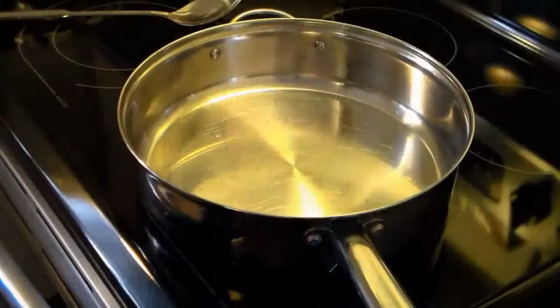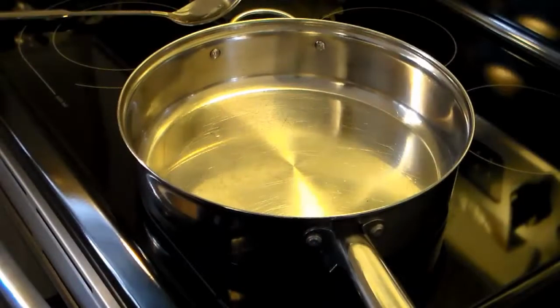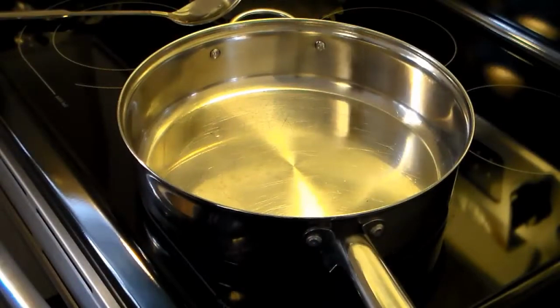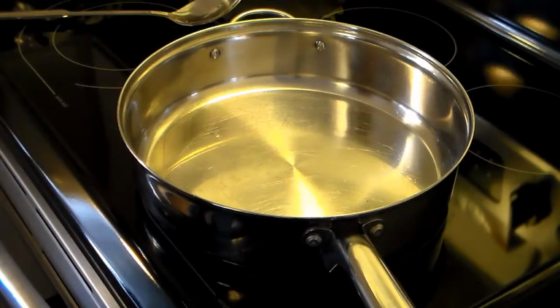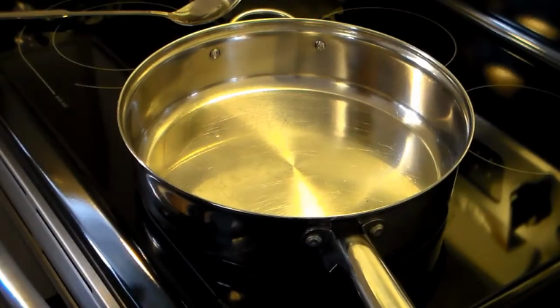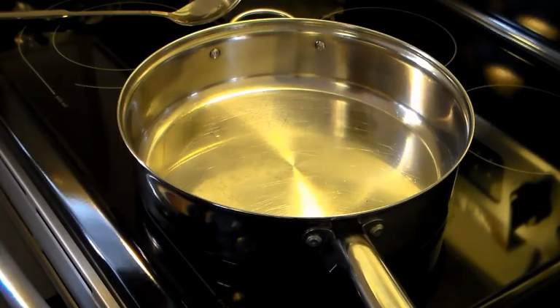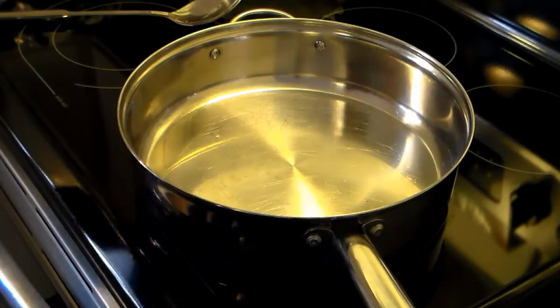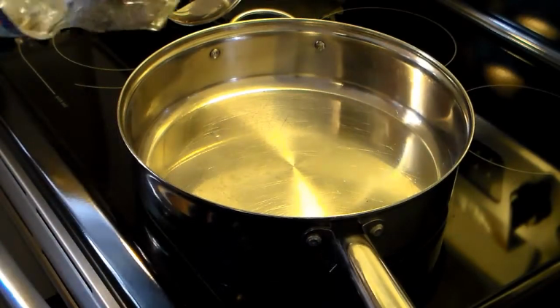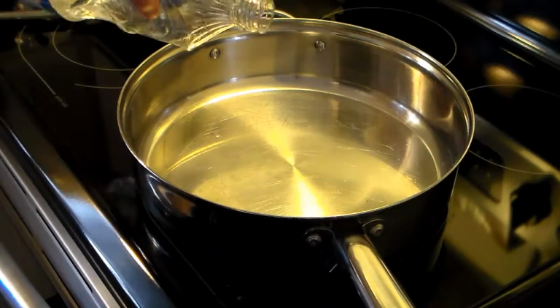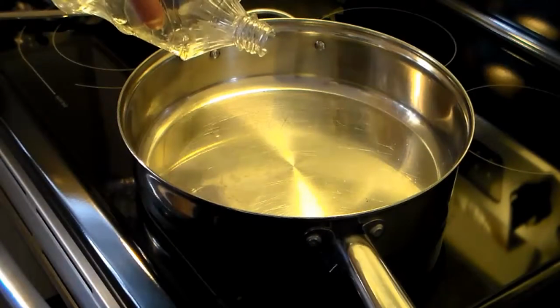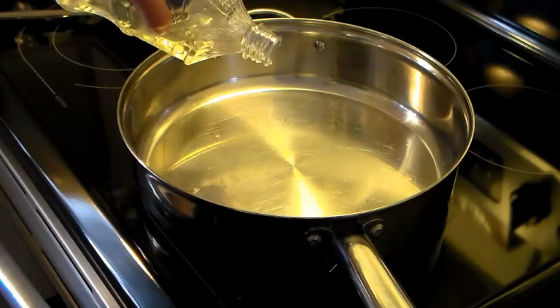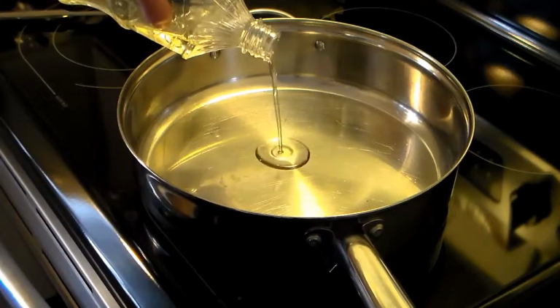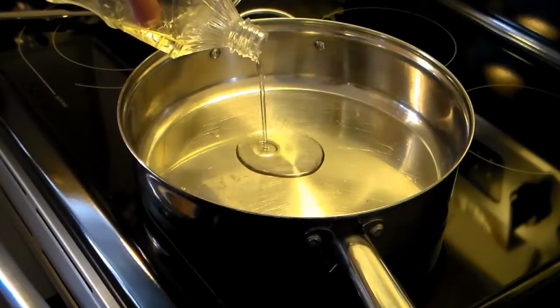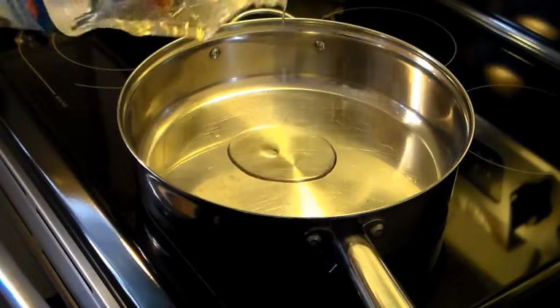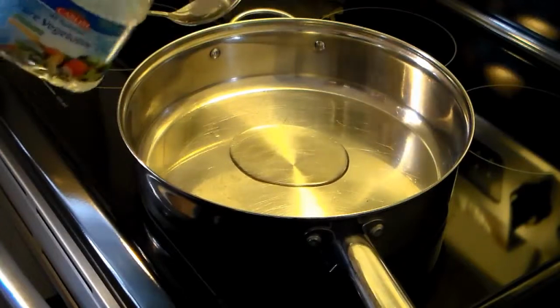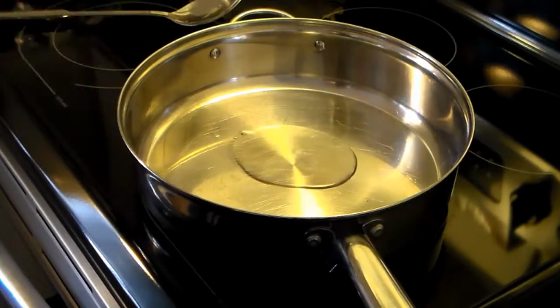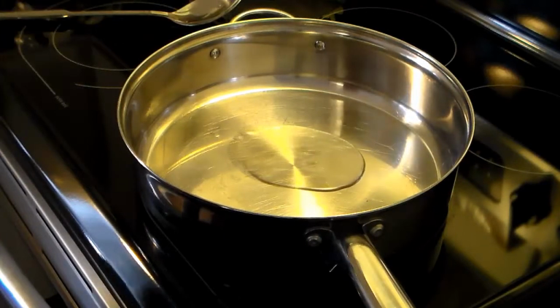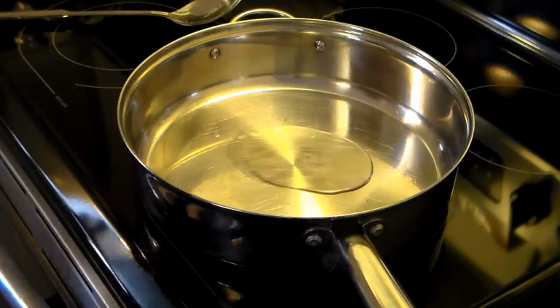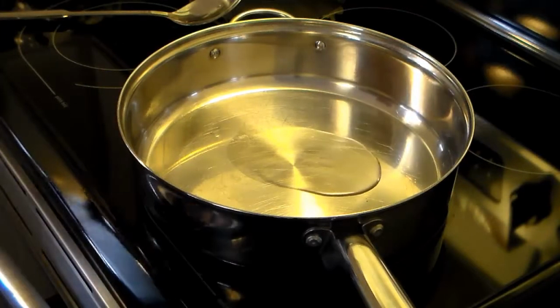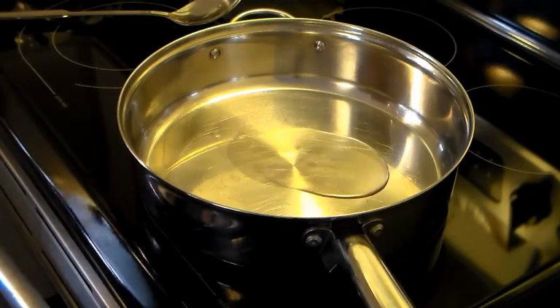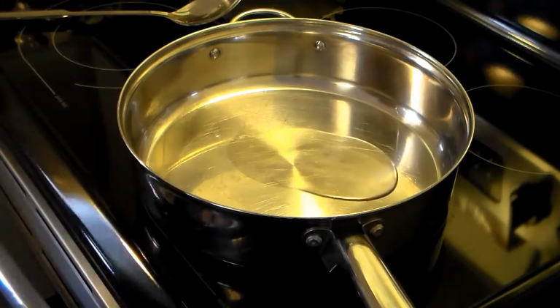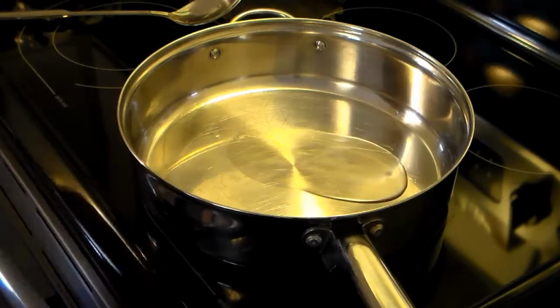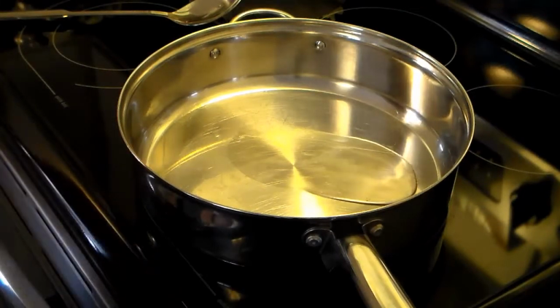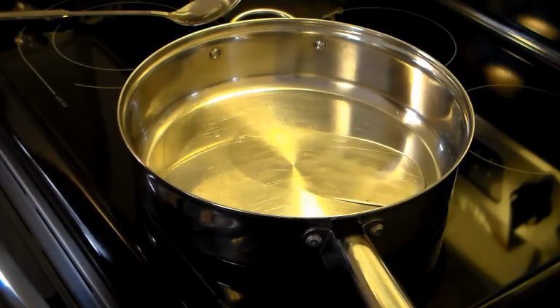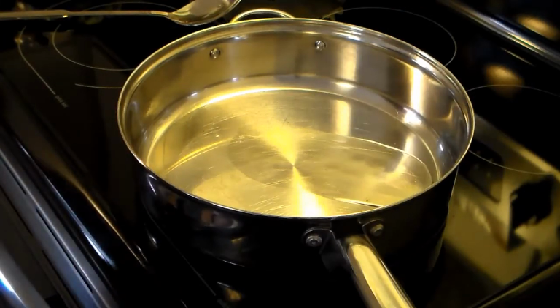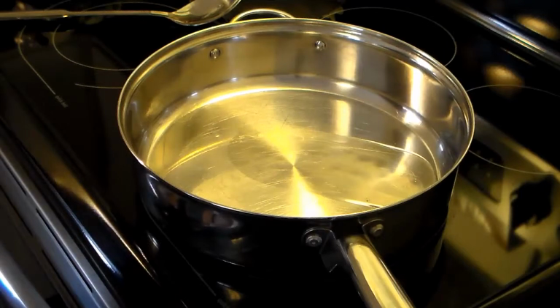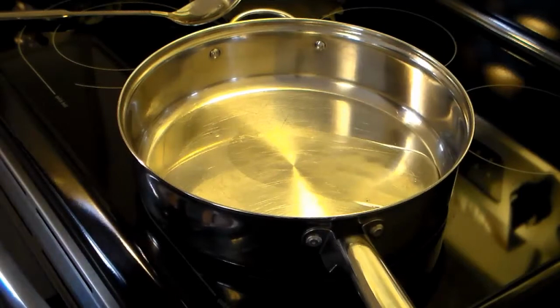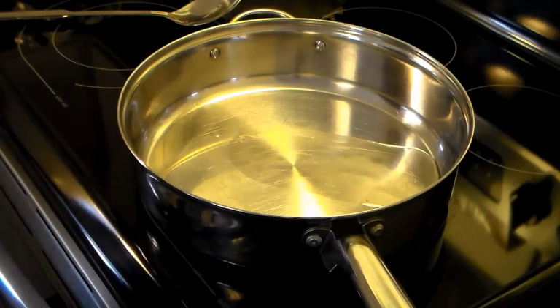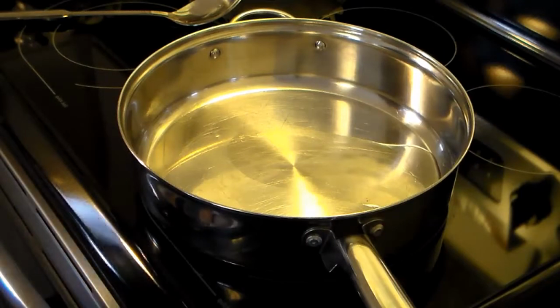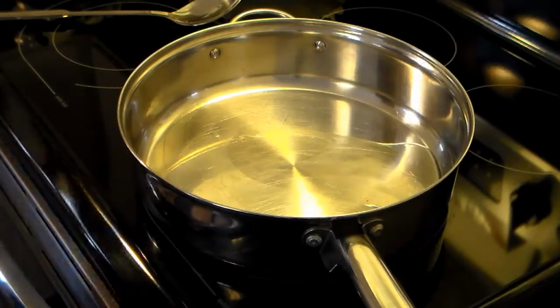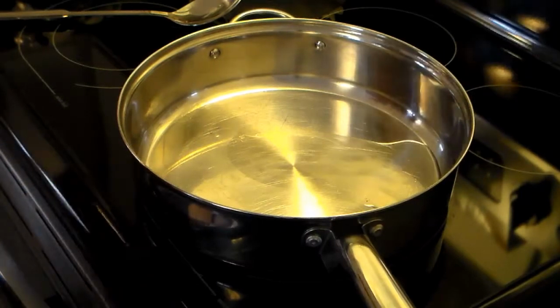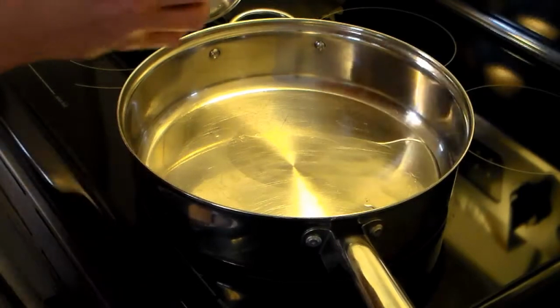I'm starting out here in my large frying pan. I'm going to put a little bit of cooking oil in there — about two tablespoons because this is lean hamburger. I'm going to put in two and a half pounds of 80-20 lean hamburger.